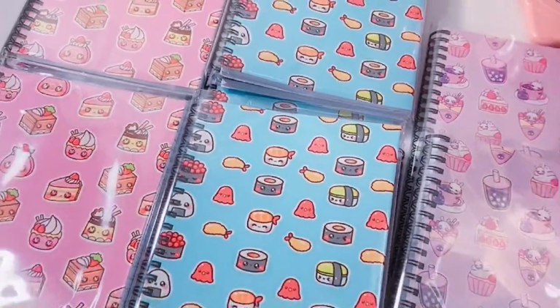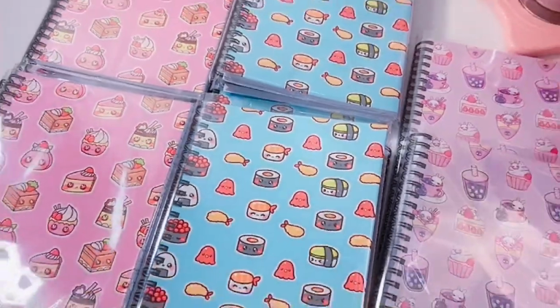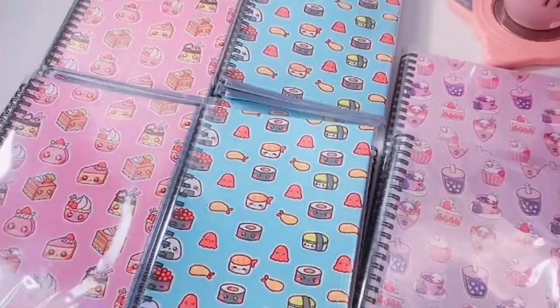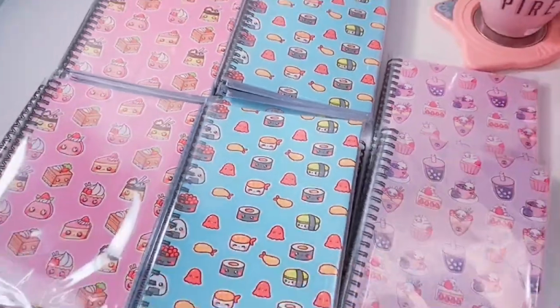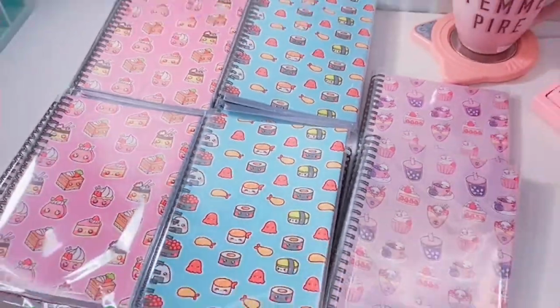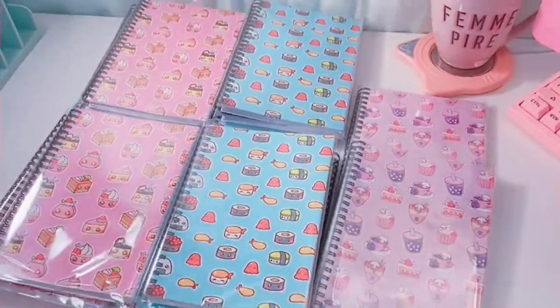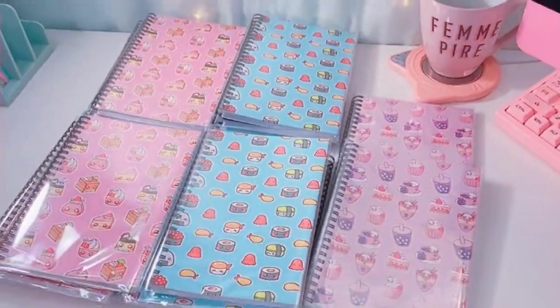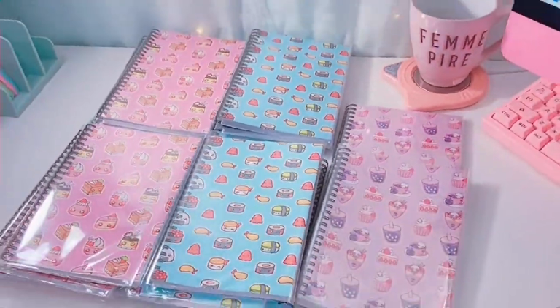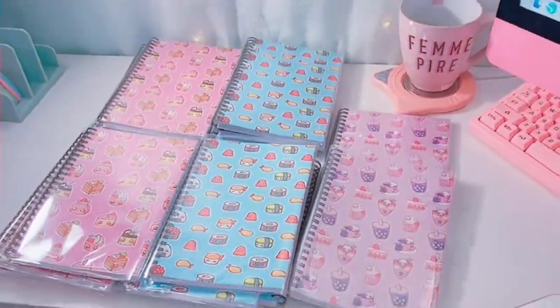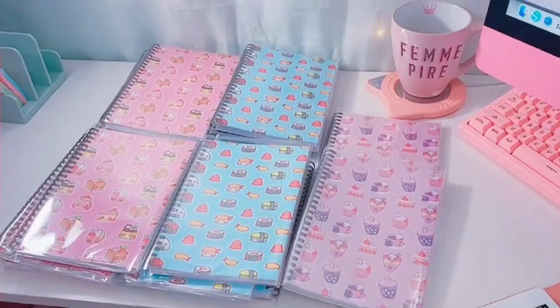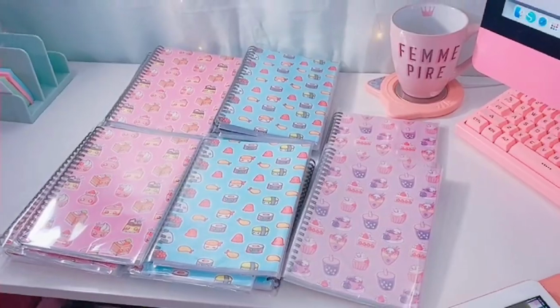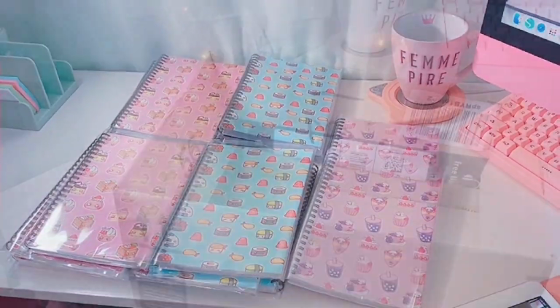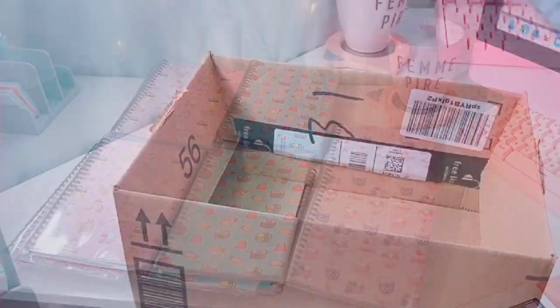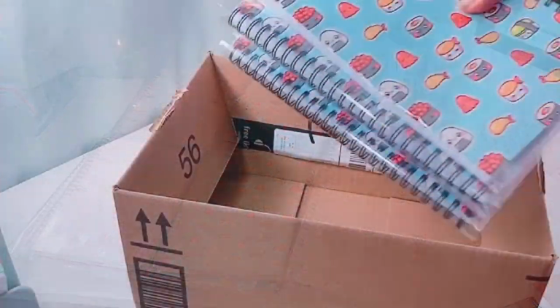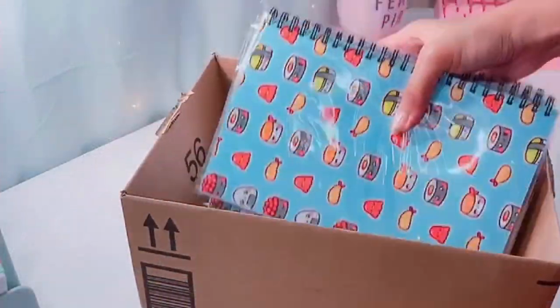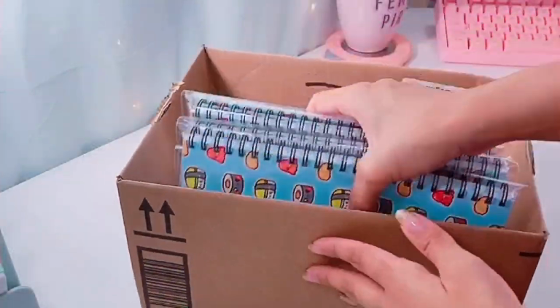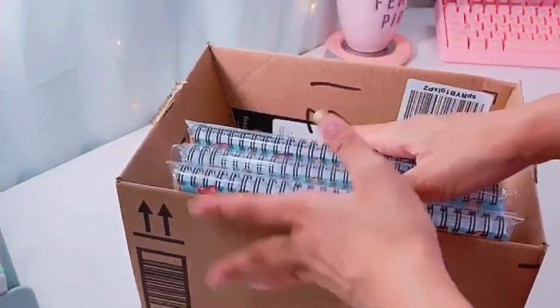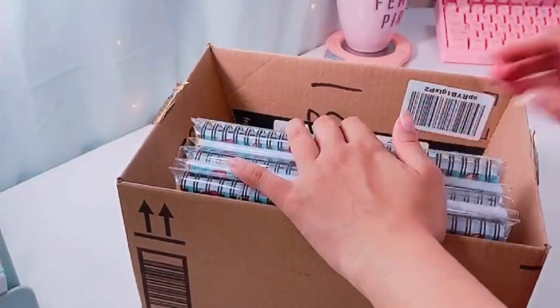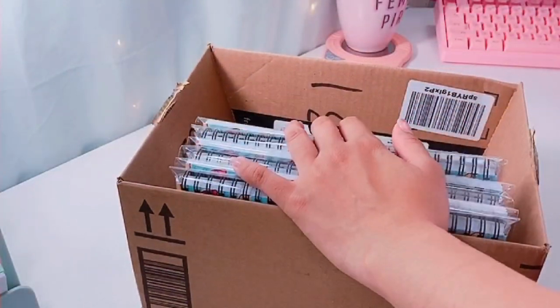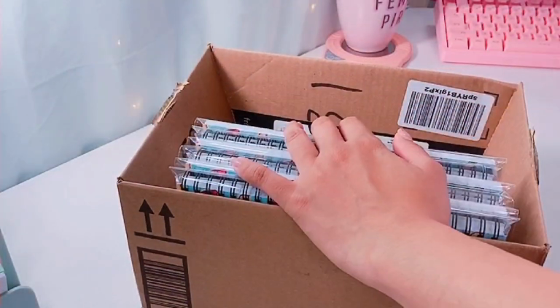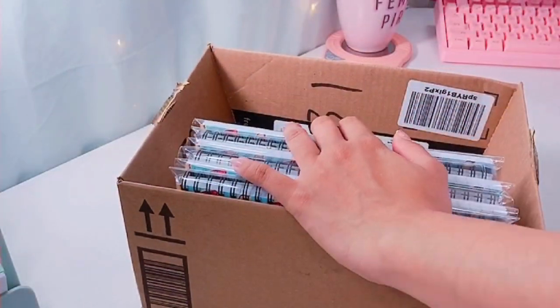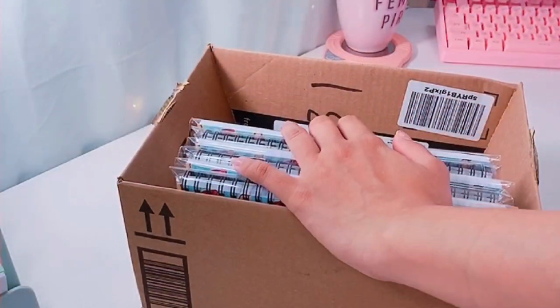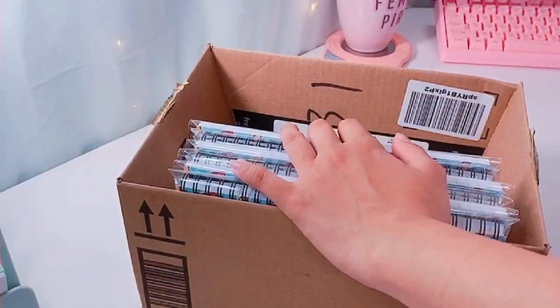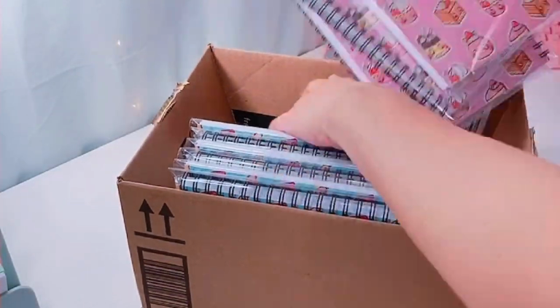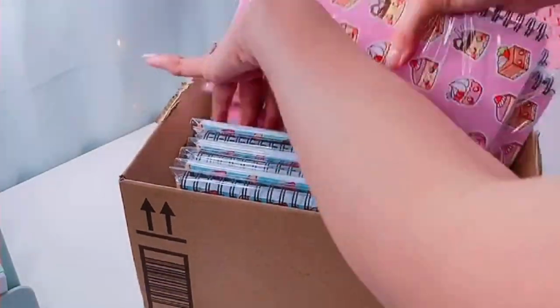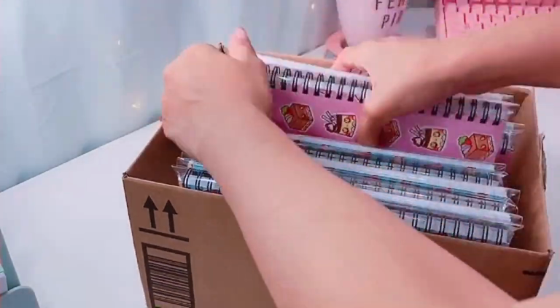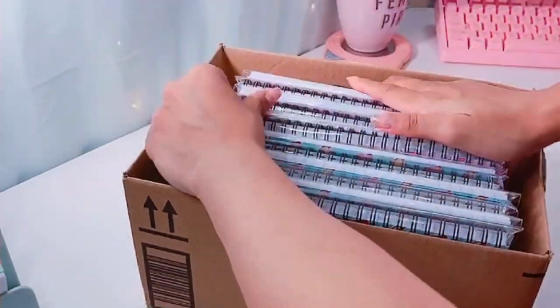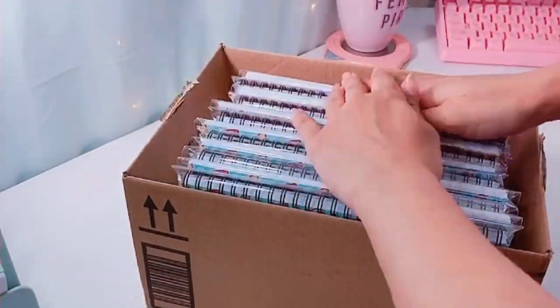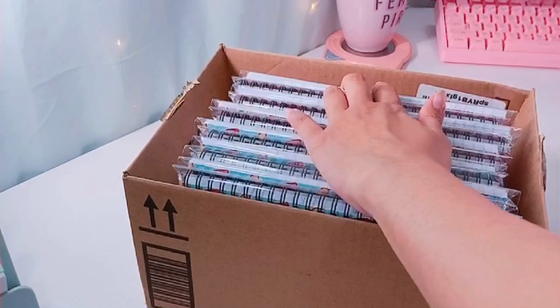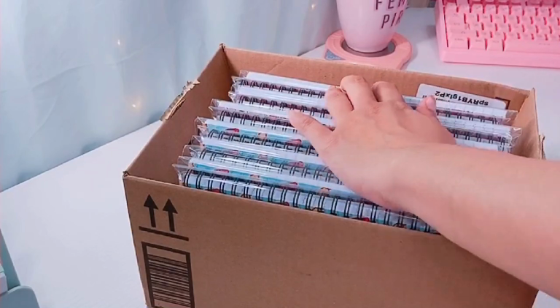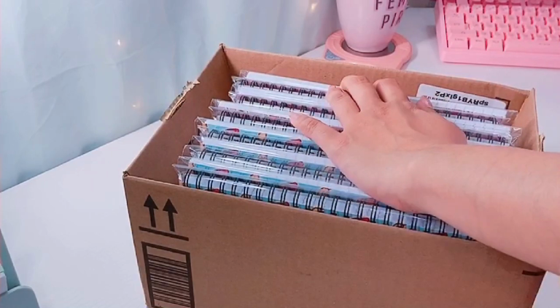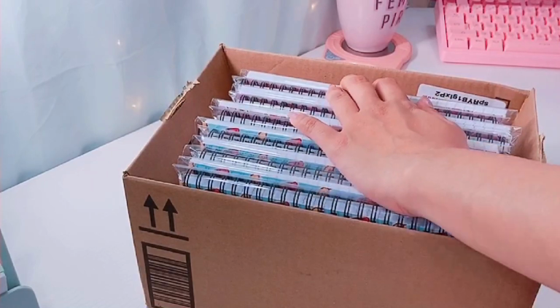Once my notebooks are packaged, I go ahead and stack them in a little box like this so they're easy to flip through and sort through.